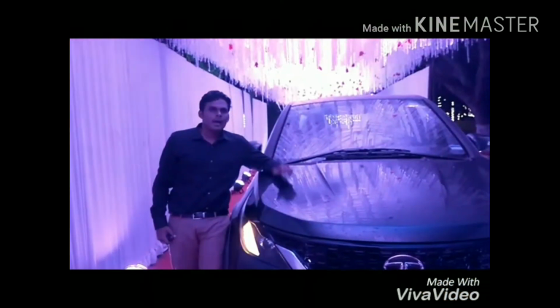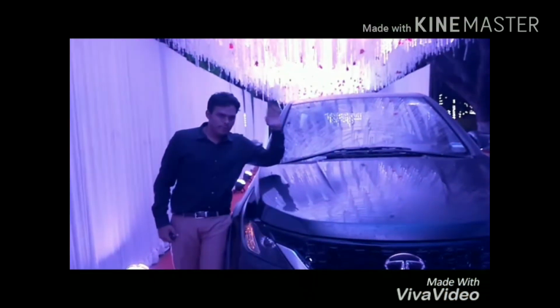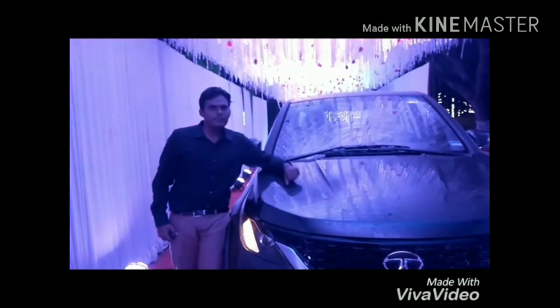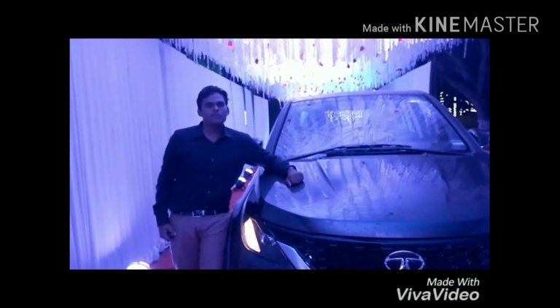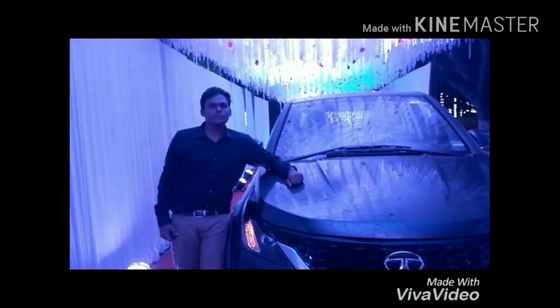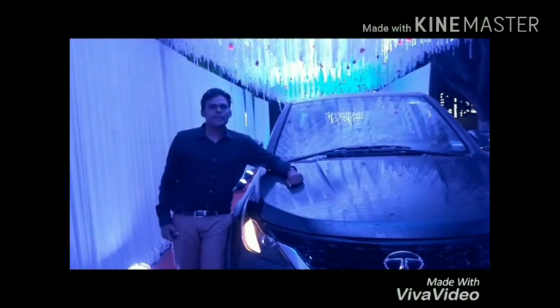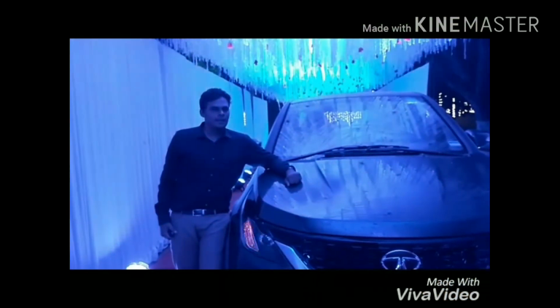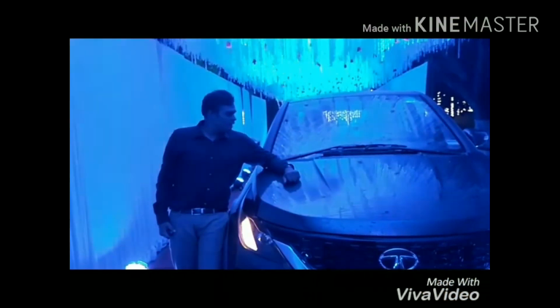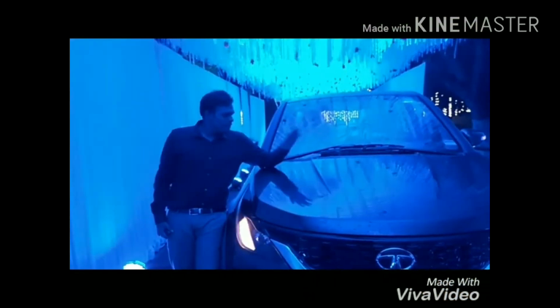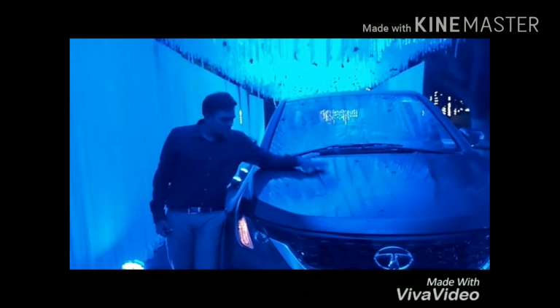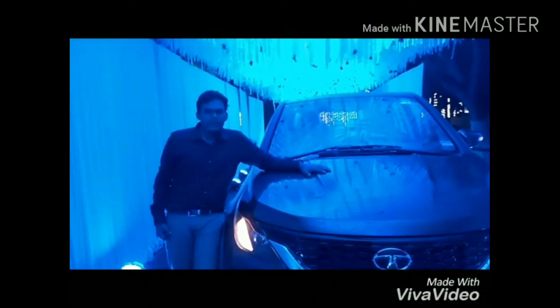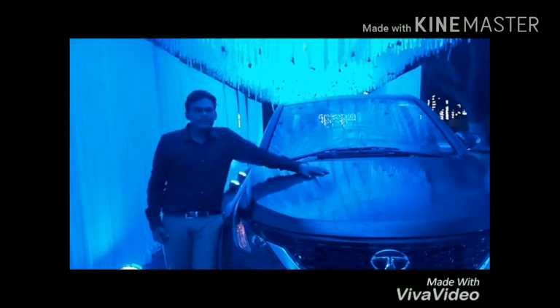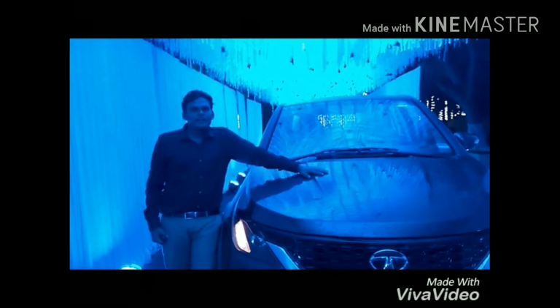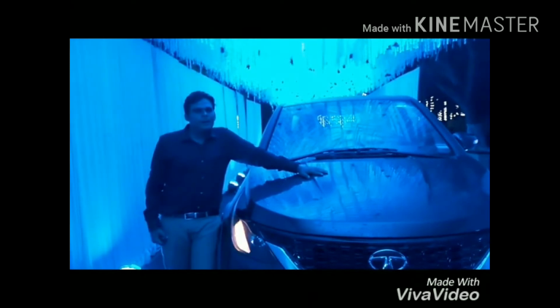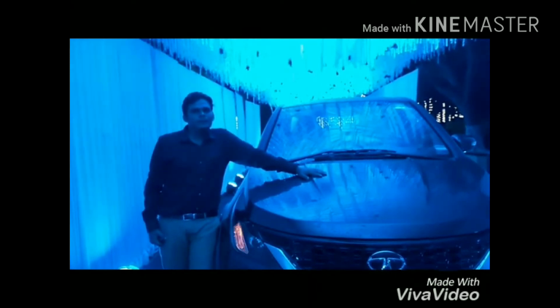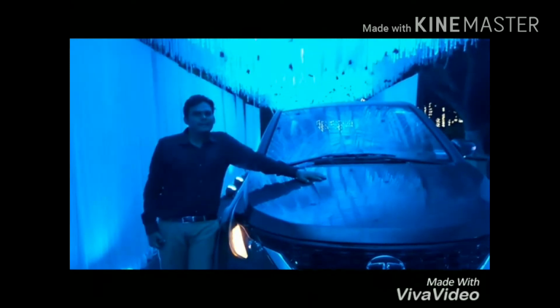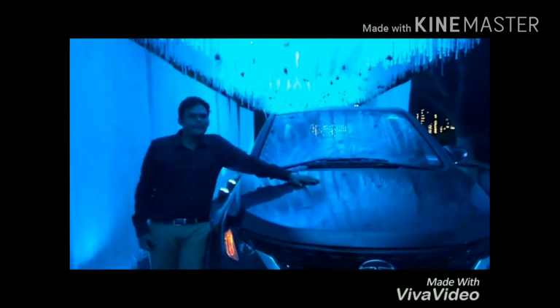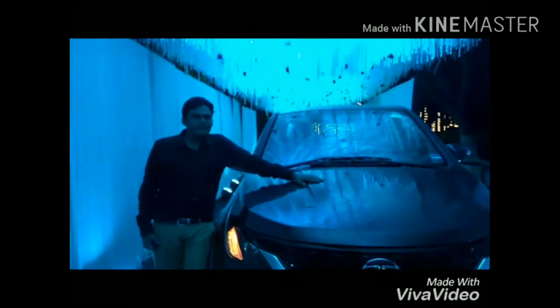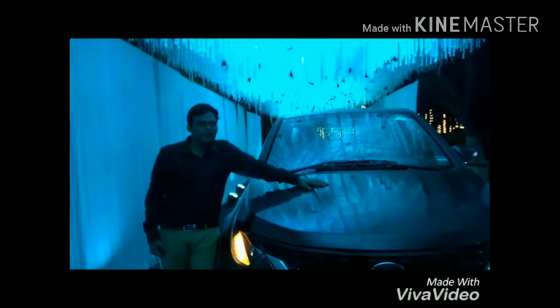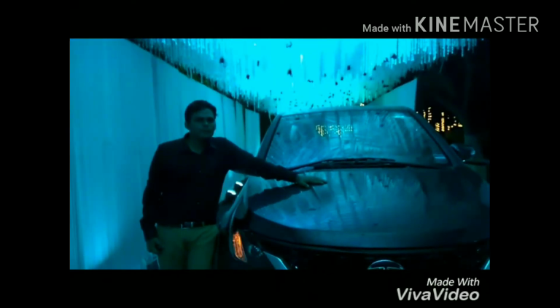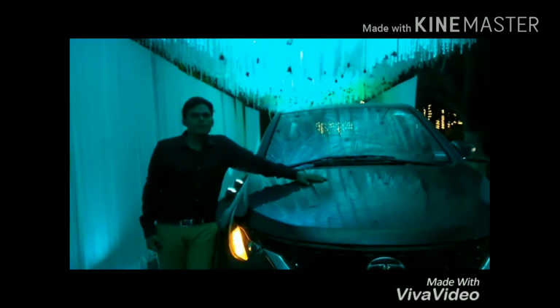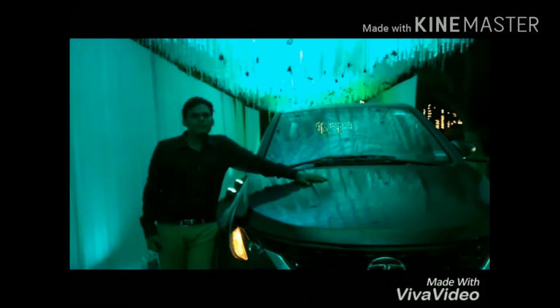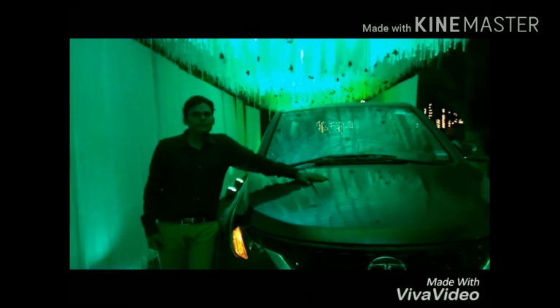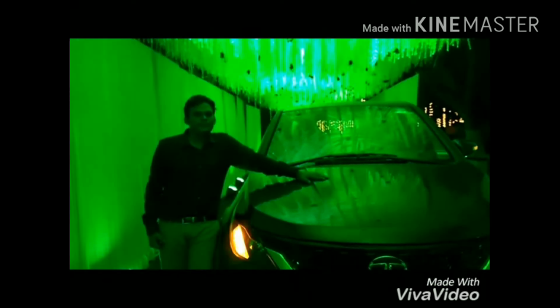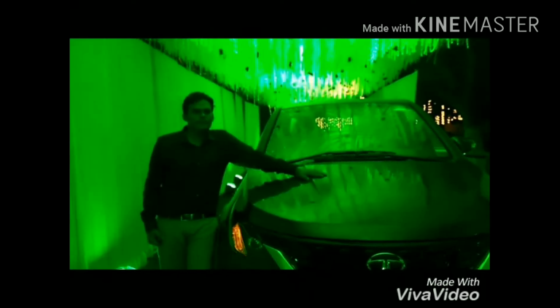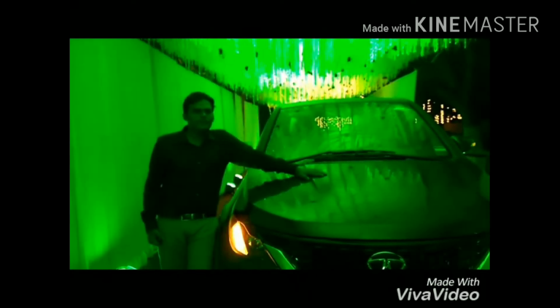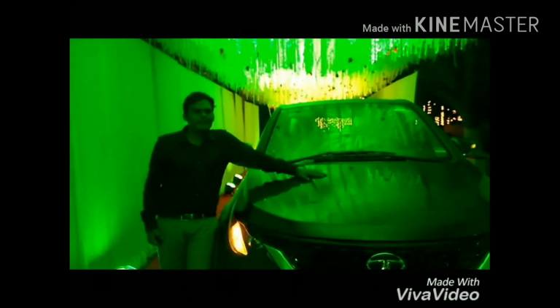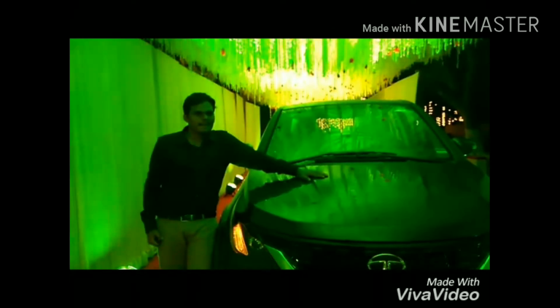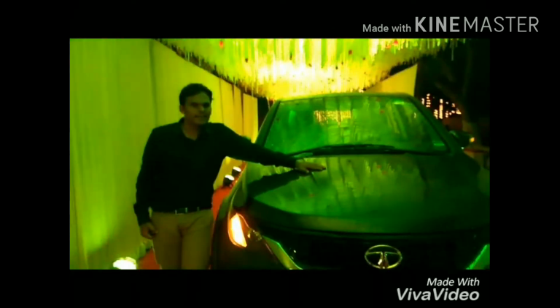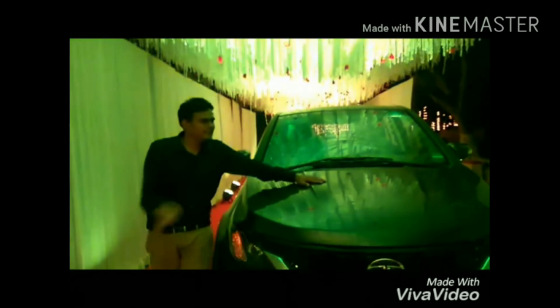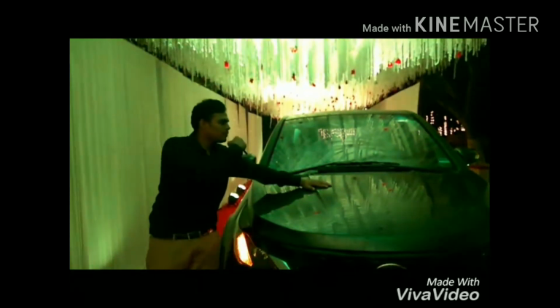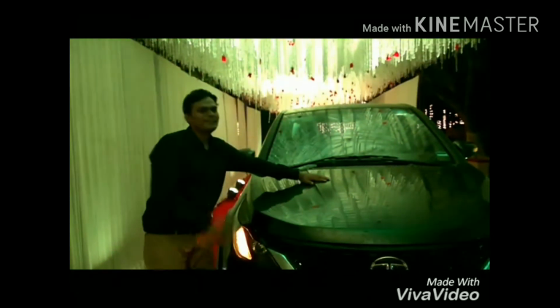Hello viewers, welcome to Vasha's YouTube channel. Today I am standing beside the all new Tata Hexa XM and we are going to see the features of the Tata Hexa. Let us take a look at it.